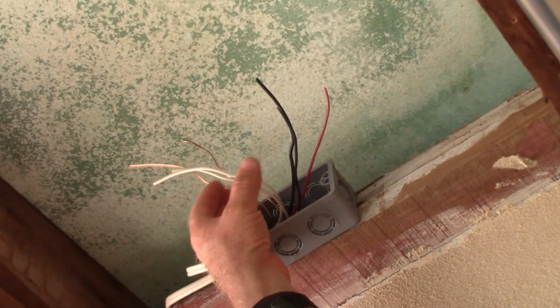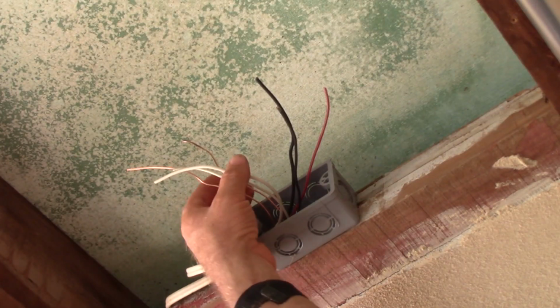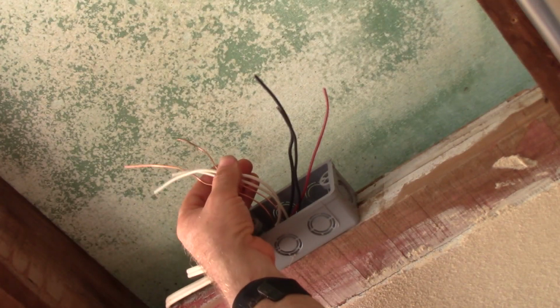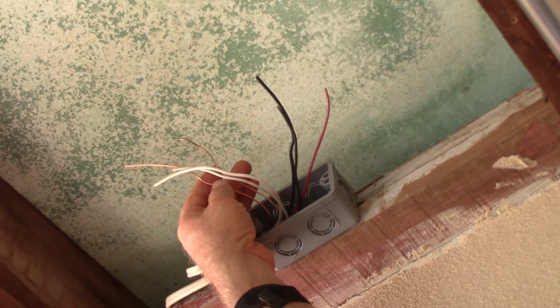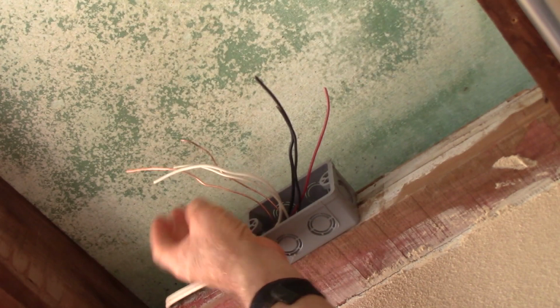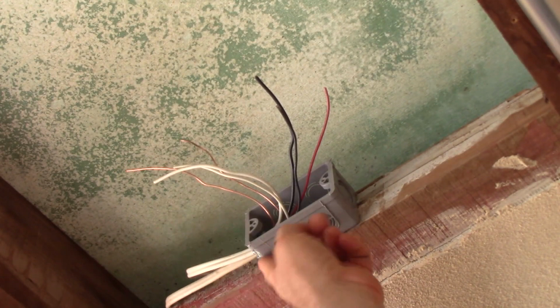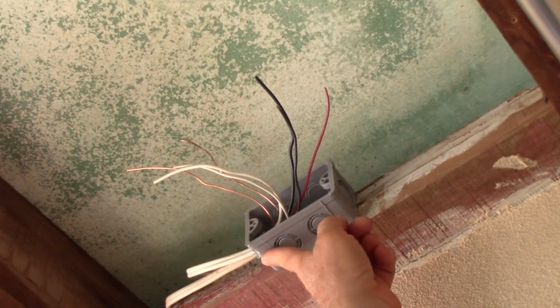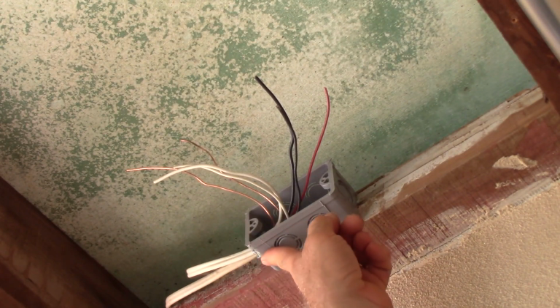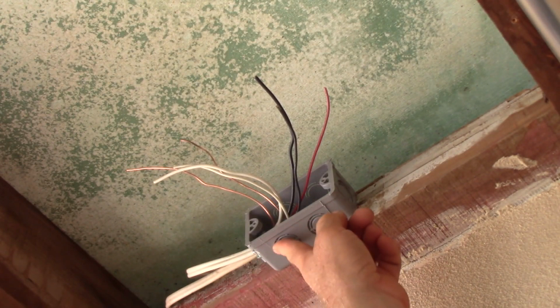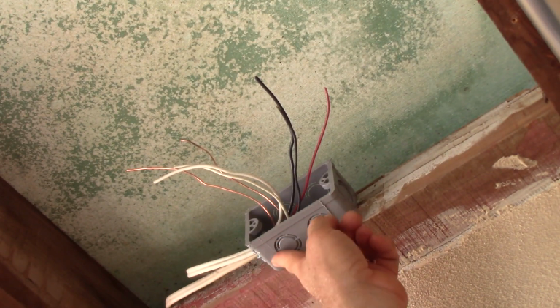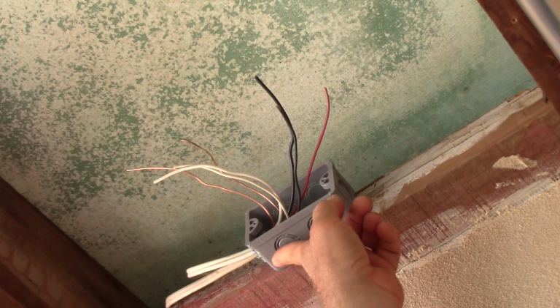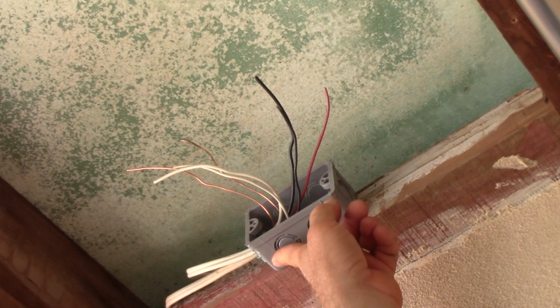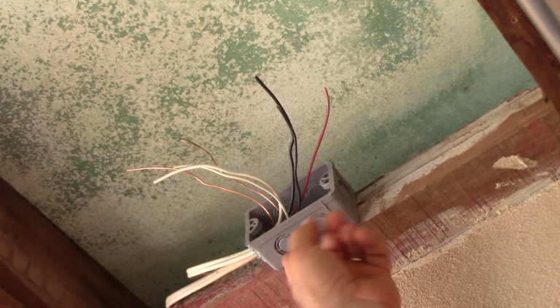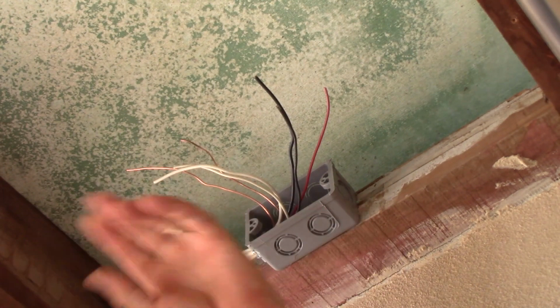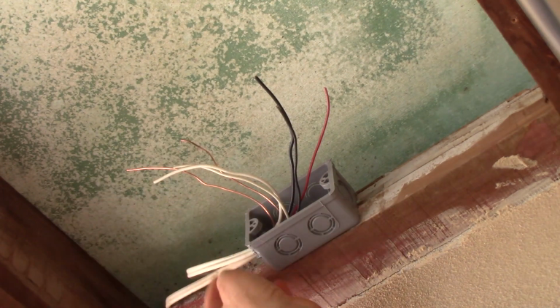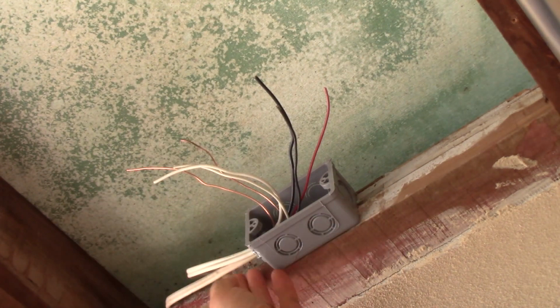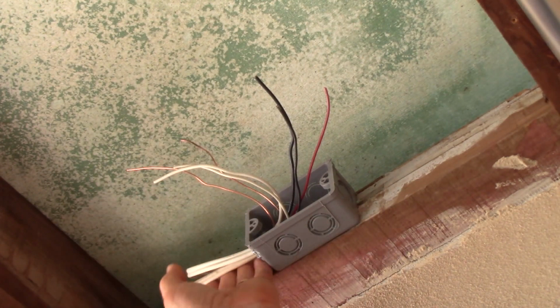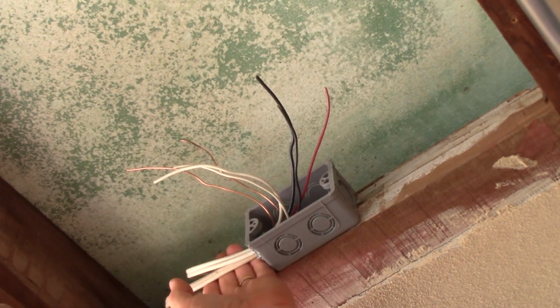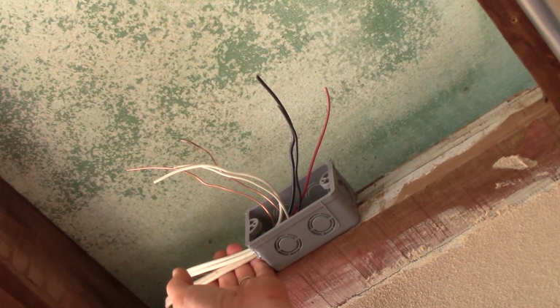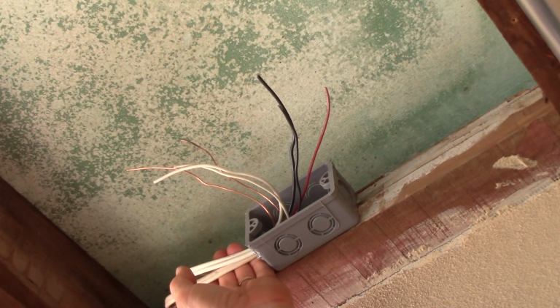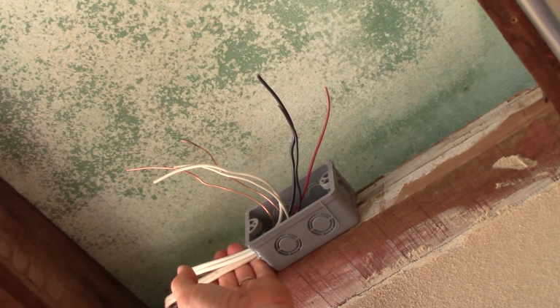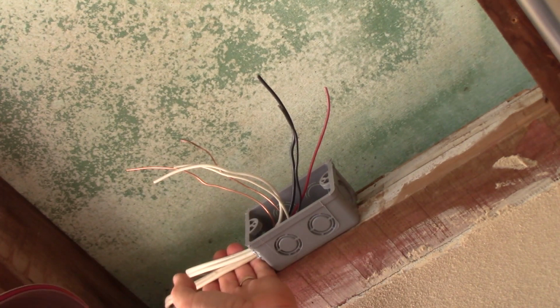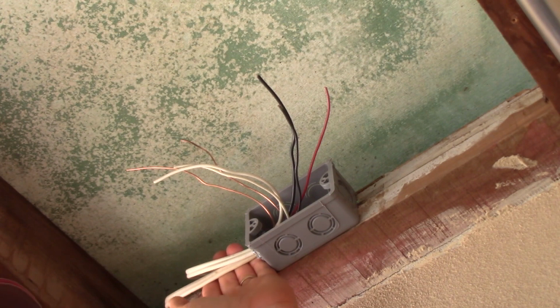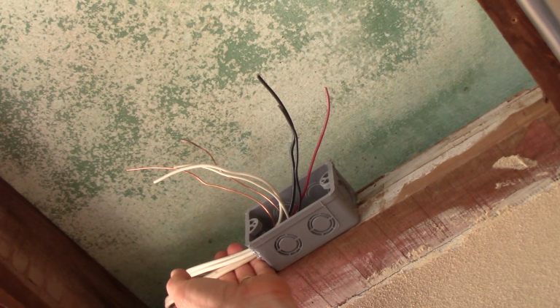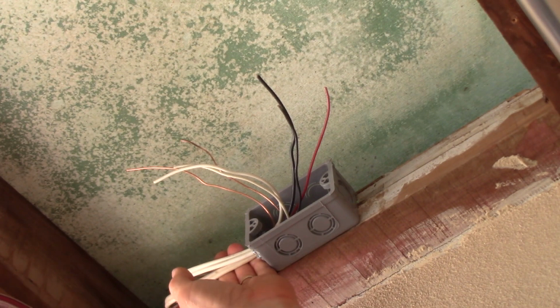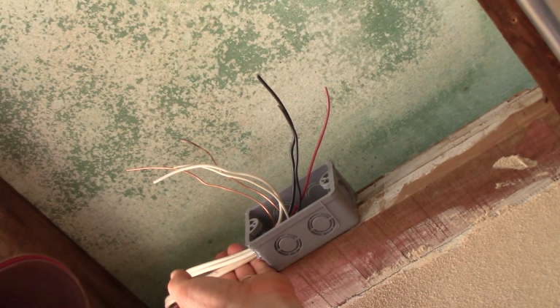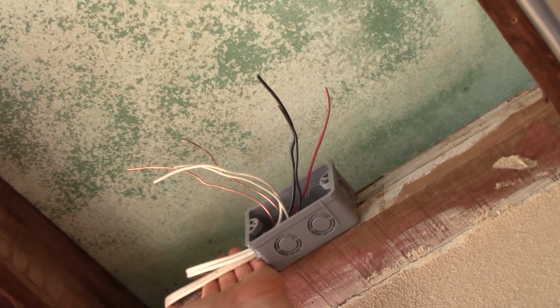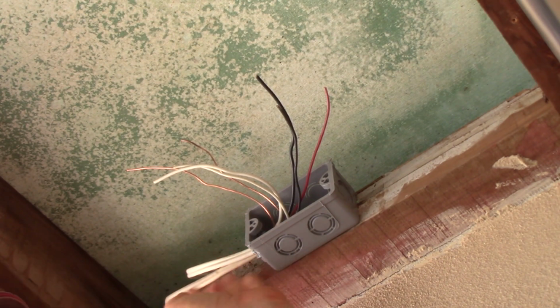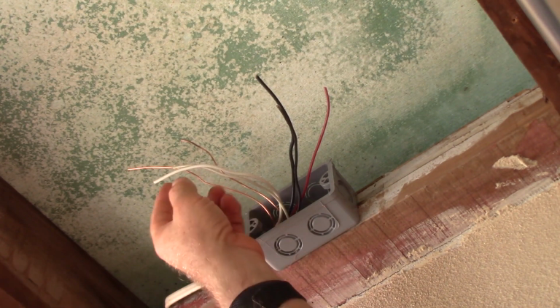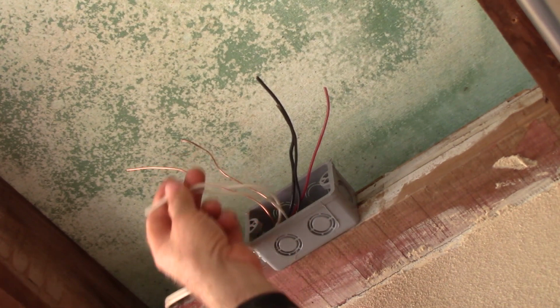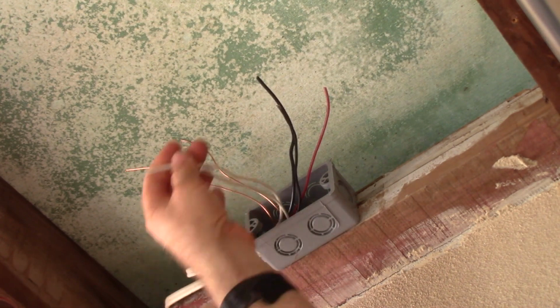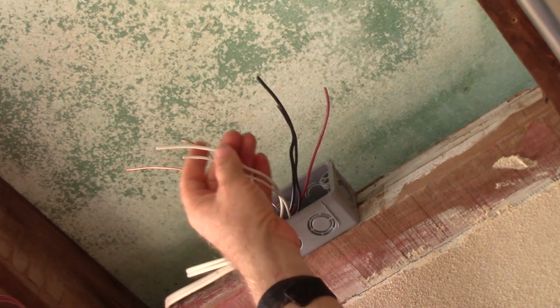Up at the ceiling at the bottom of the stairs is where my junction box is going to be, where I'm going to hook up this photocell. Enough light gets in here that if someone leaves these on in the daytime, this photocell will pick that up and shut them off — so they don't need to be on all day.